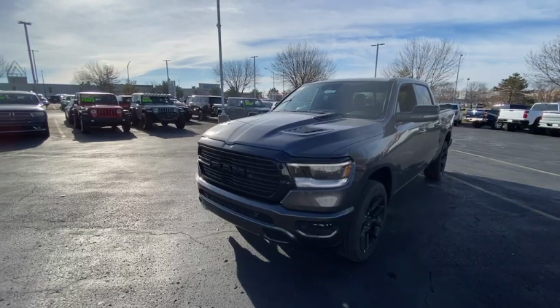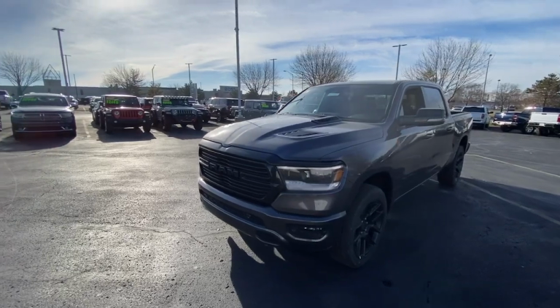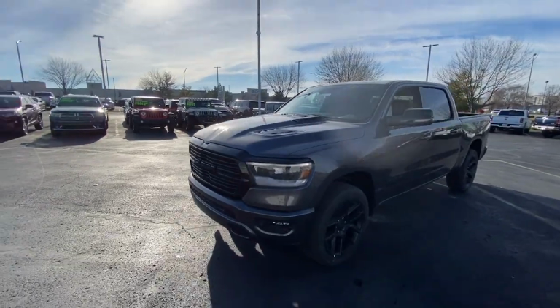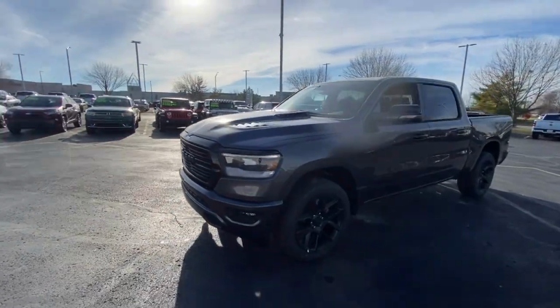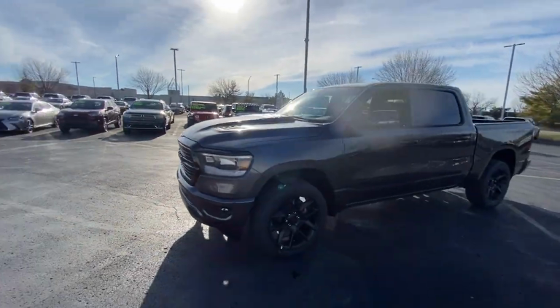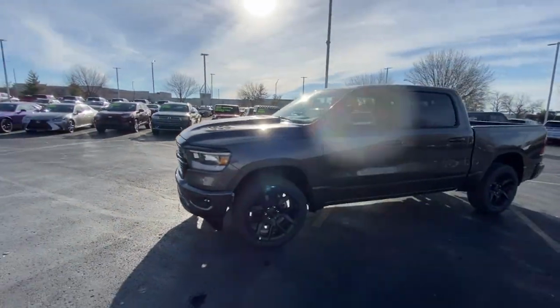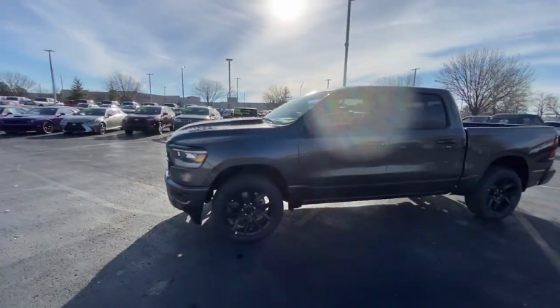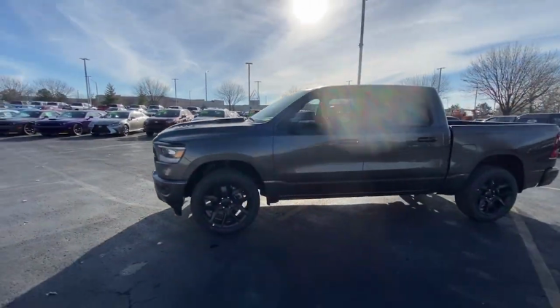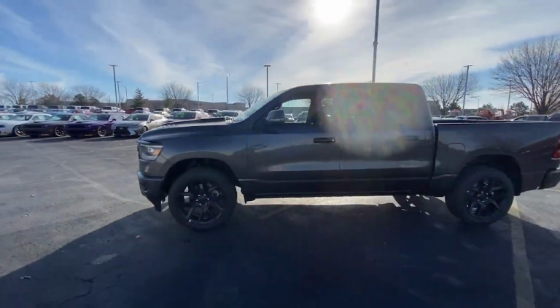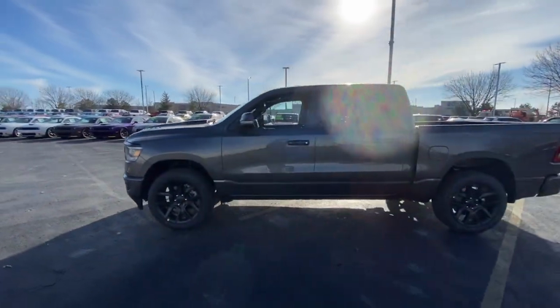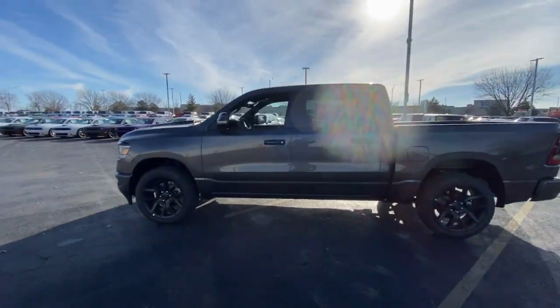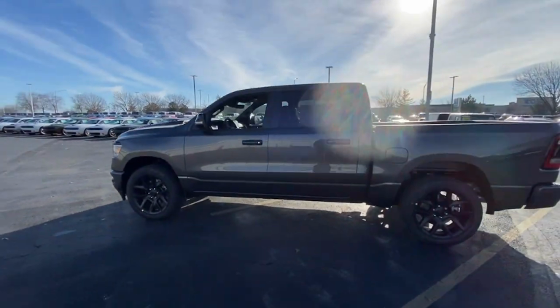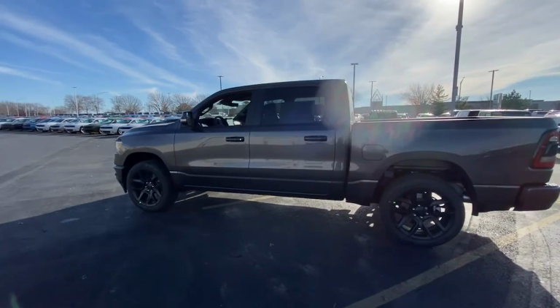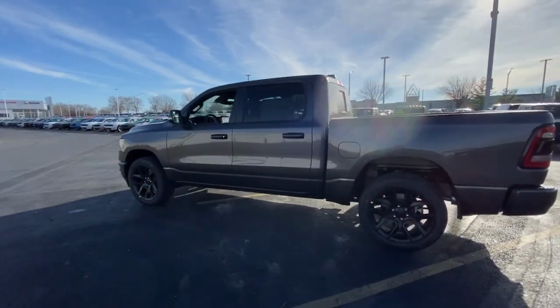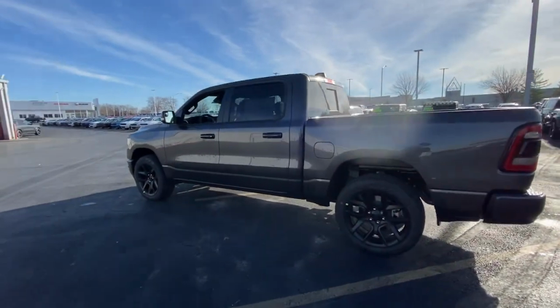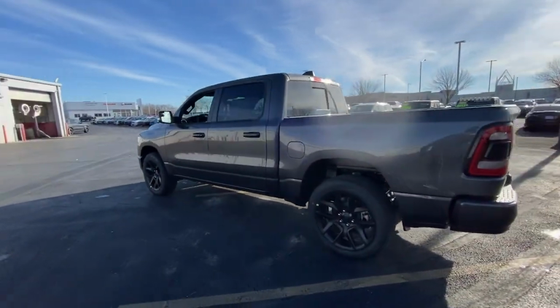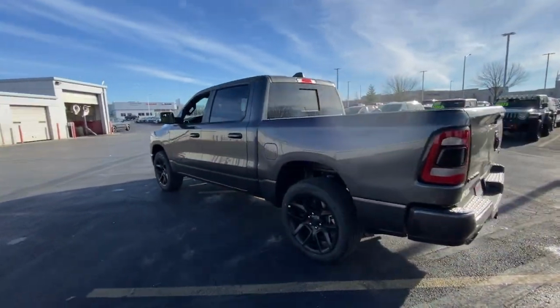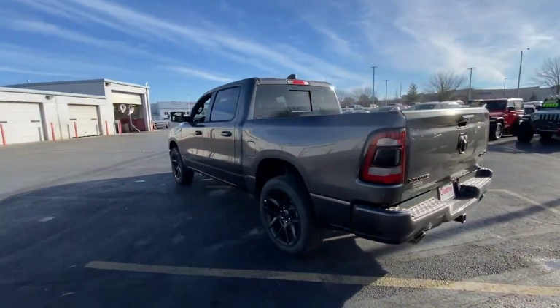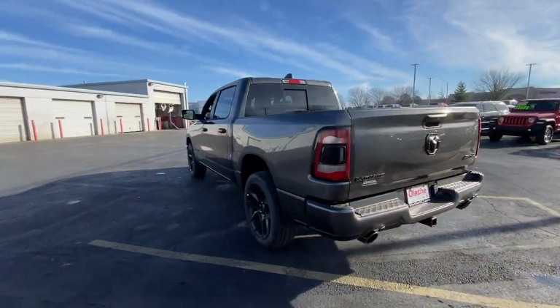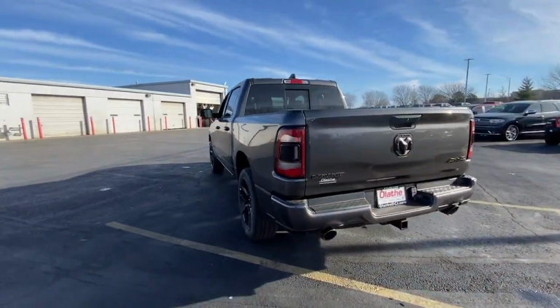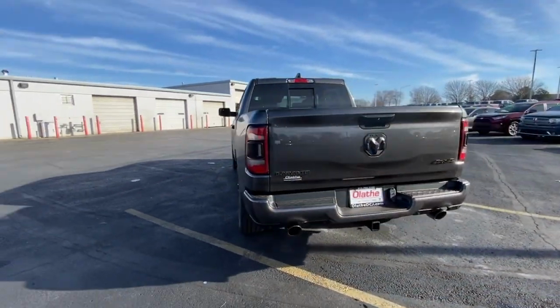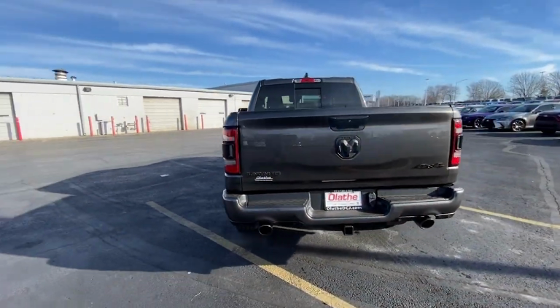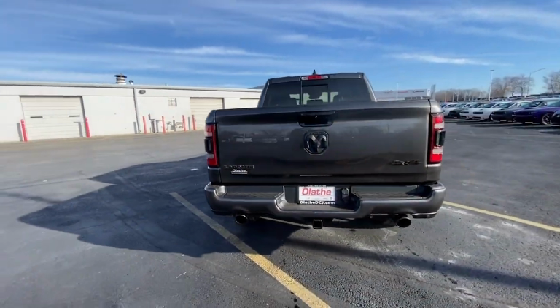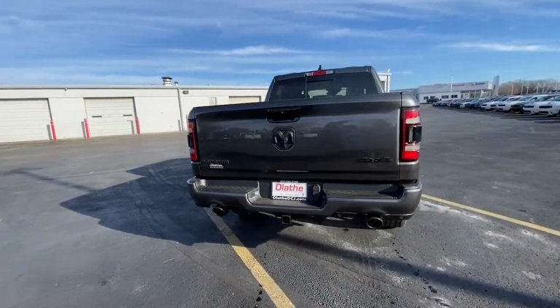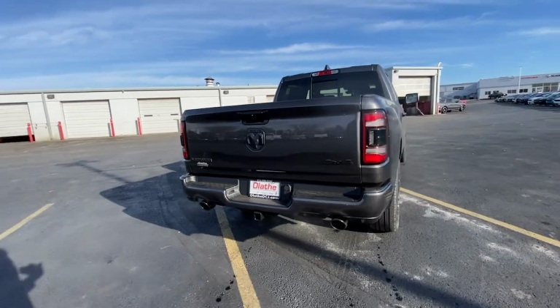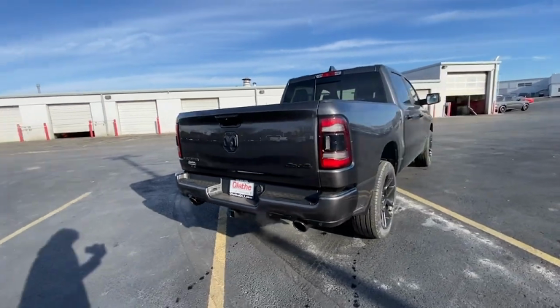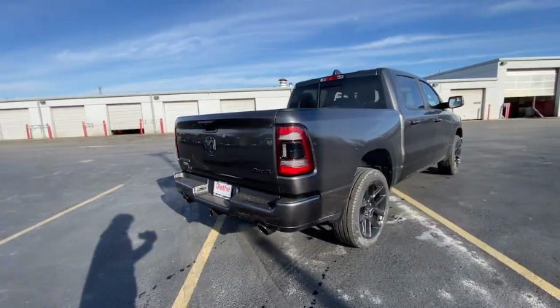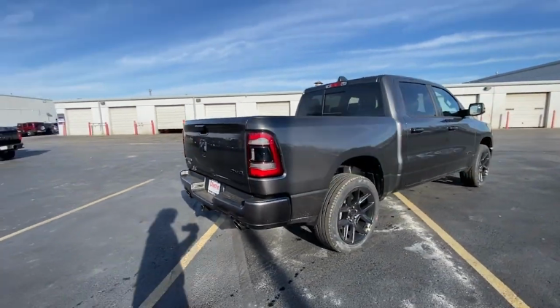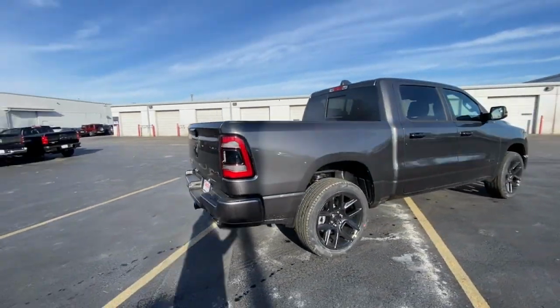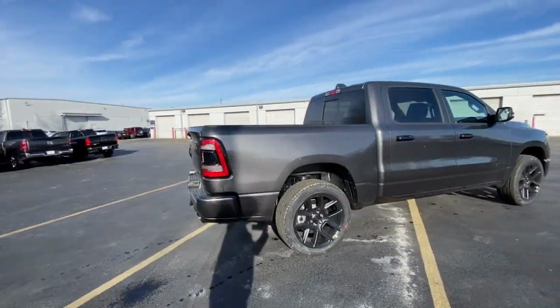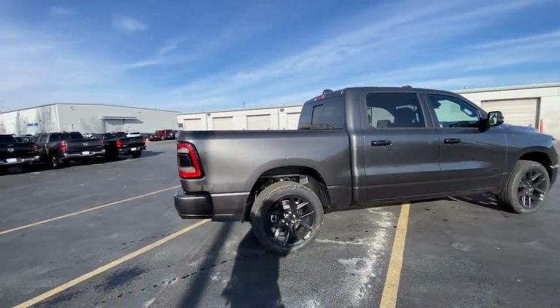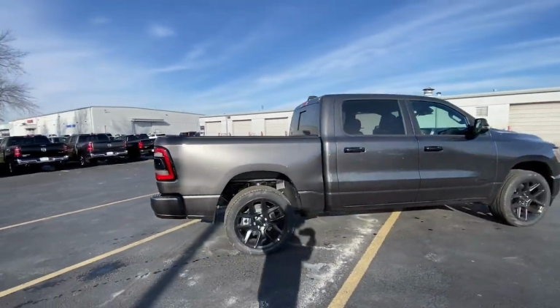Introducing the 2024 Ram 1500. Rise to every challenge with confidence in the Ram 1500. Its impressive towing capacity, advanced safety features, and passenger comfort keep you cool under pressure.